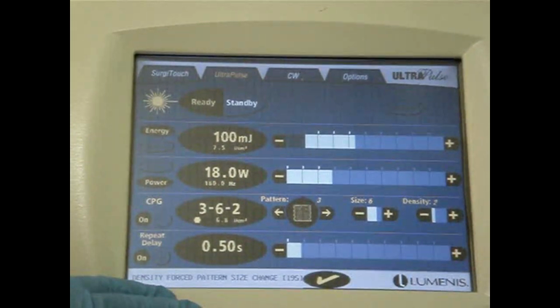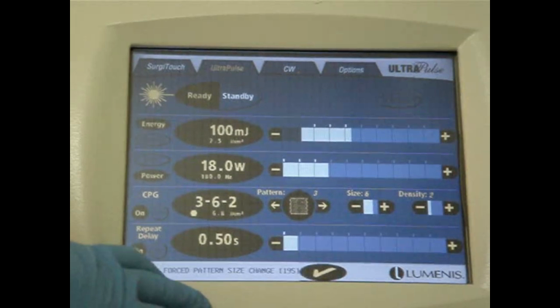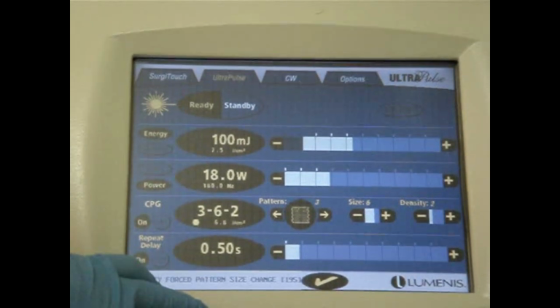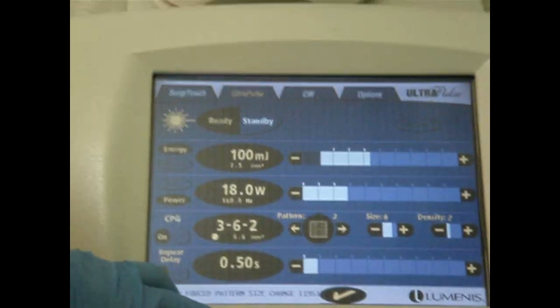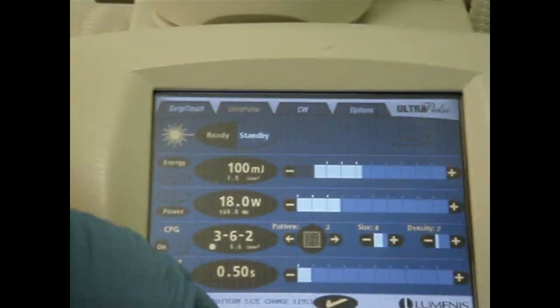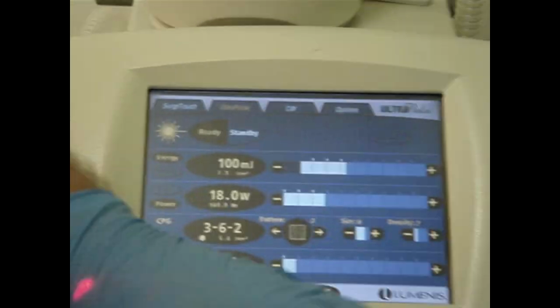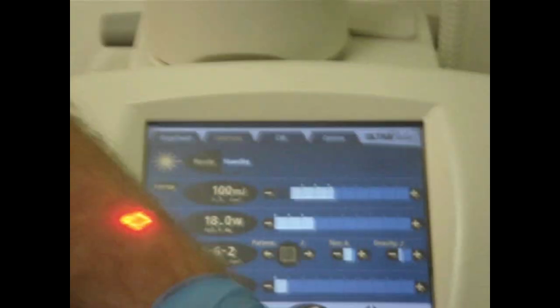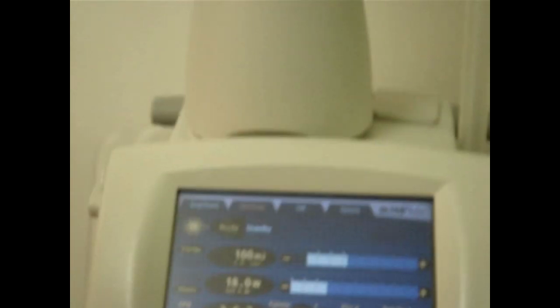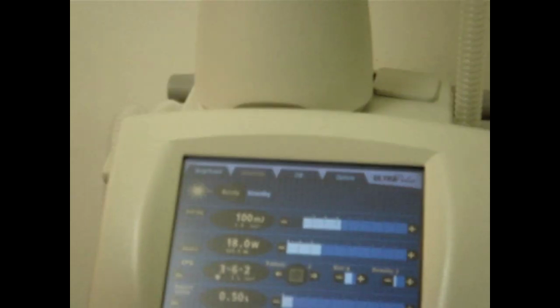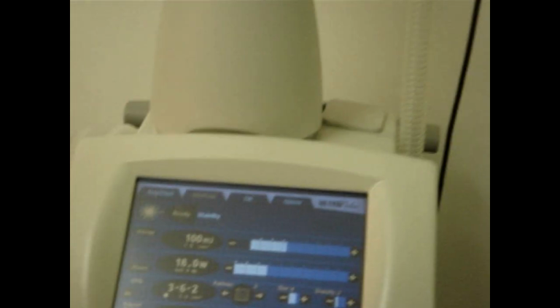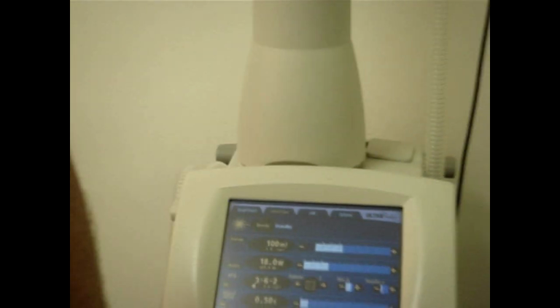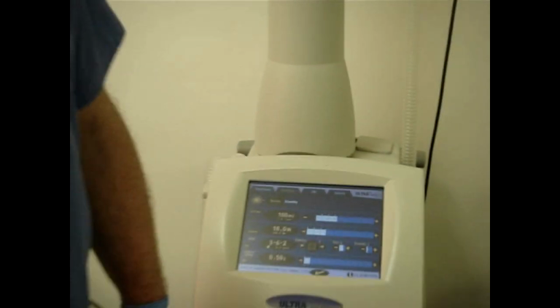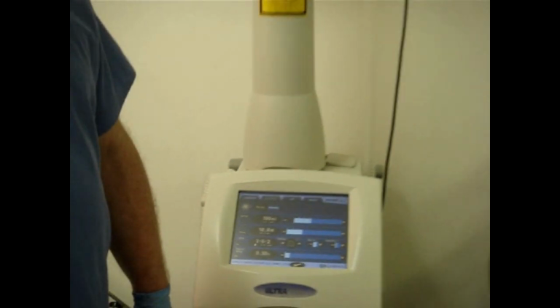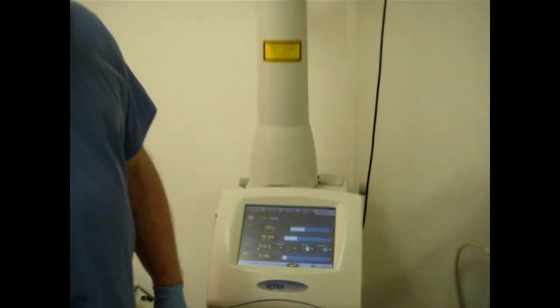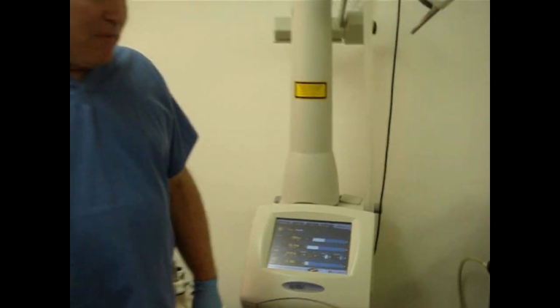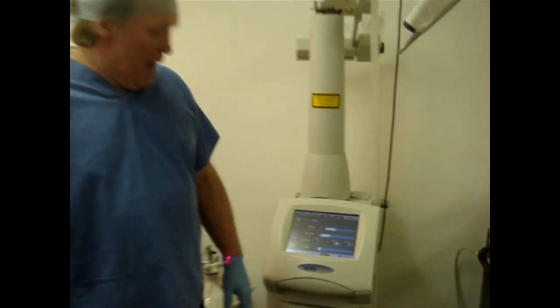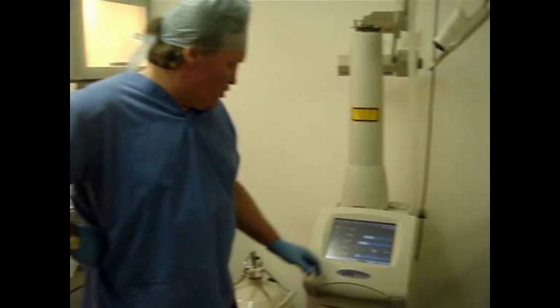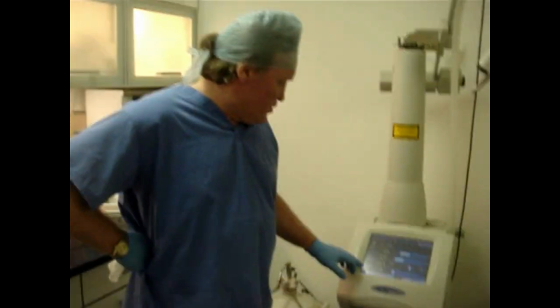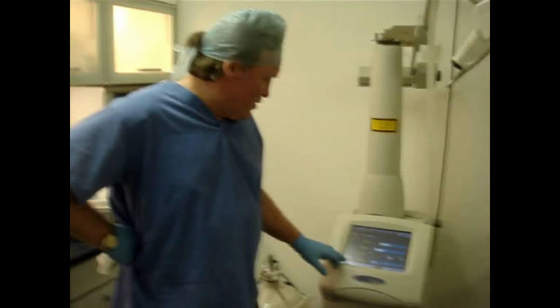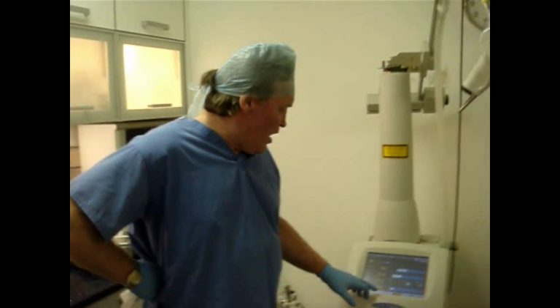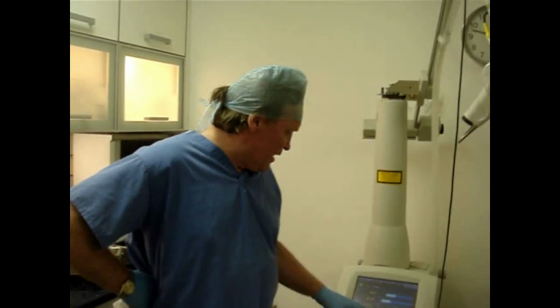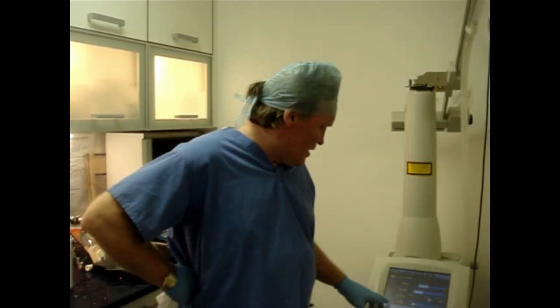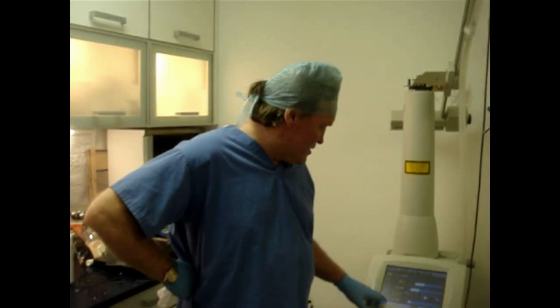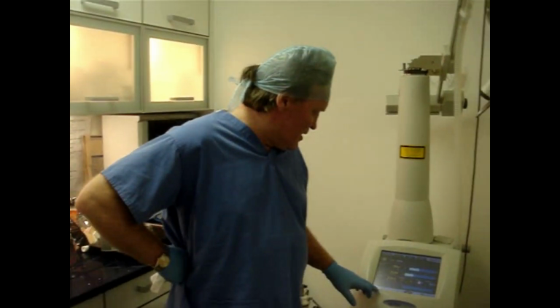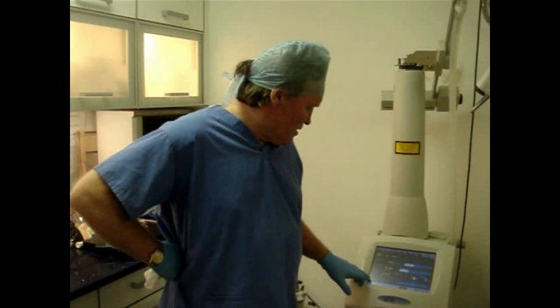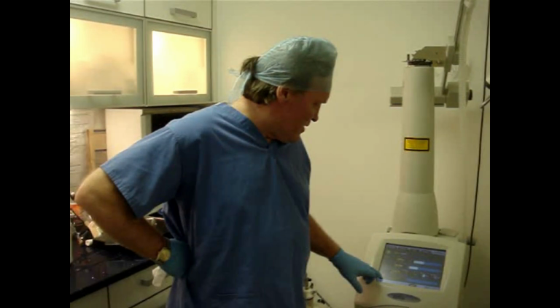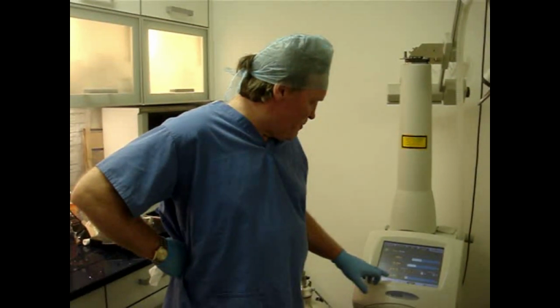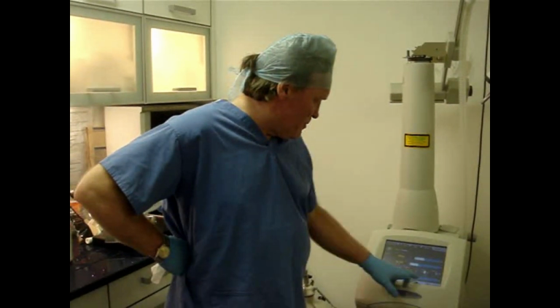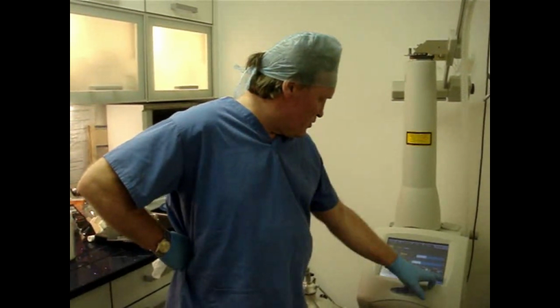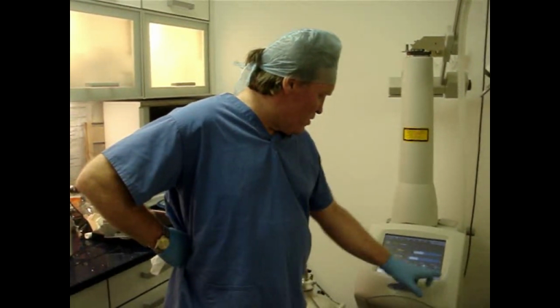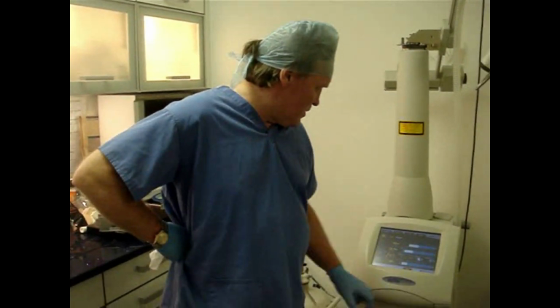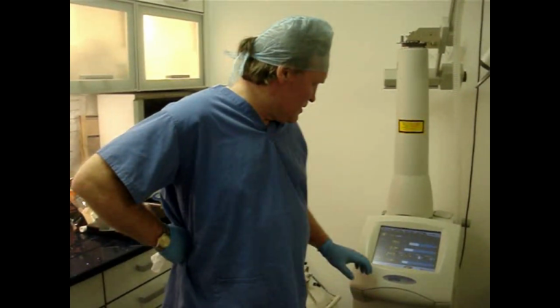We've very successfully now treated the backs of hands, abdomens, and necks. I'll just show you on a neck, but I'll set the delay up to probably 1 millisecond.